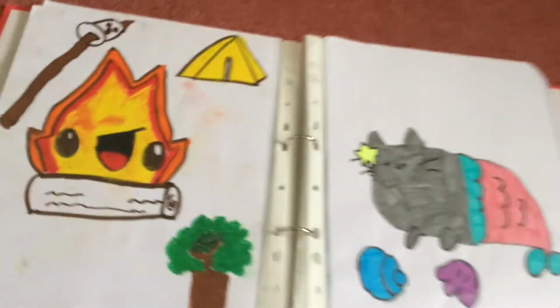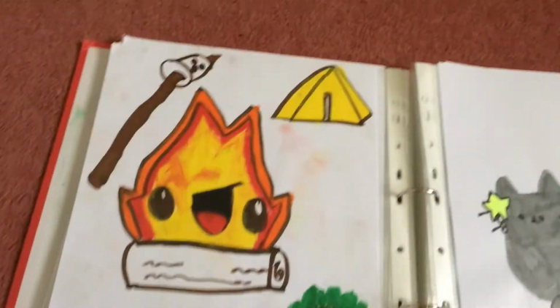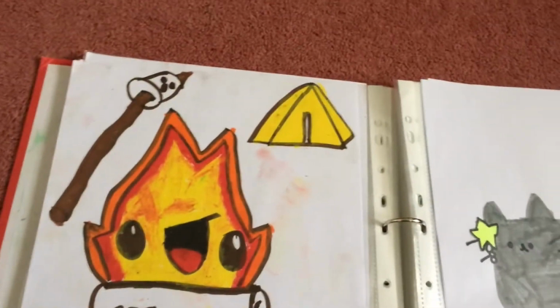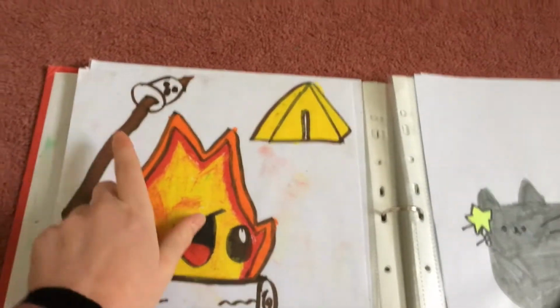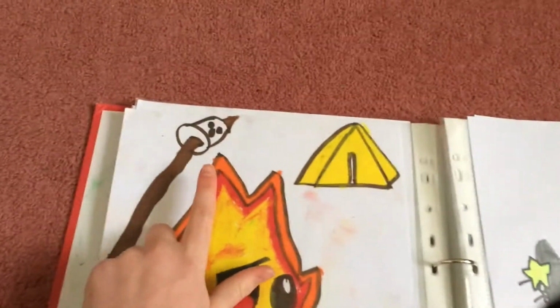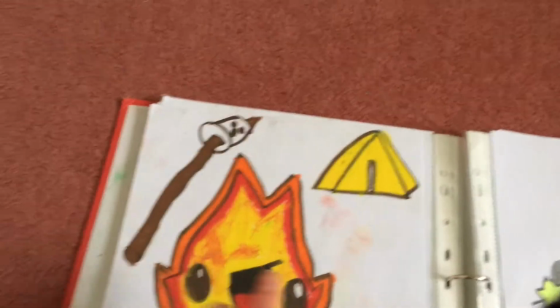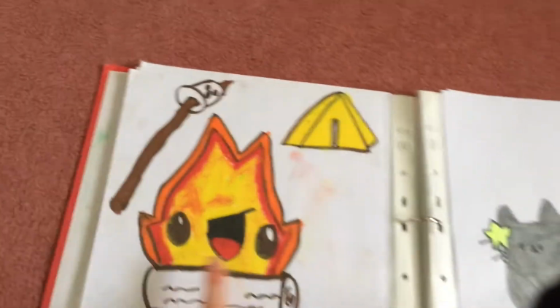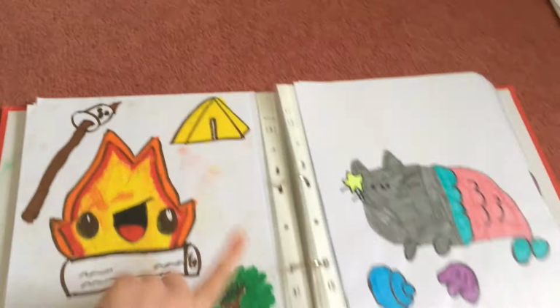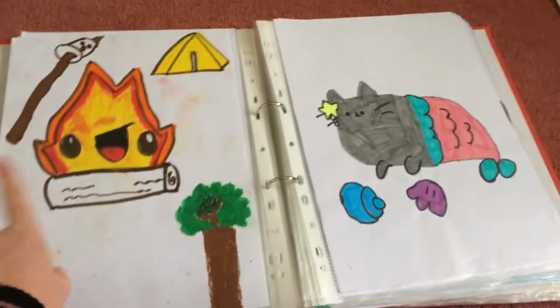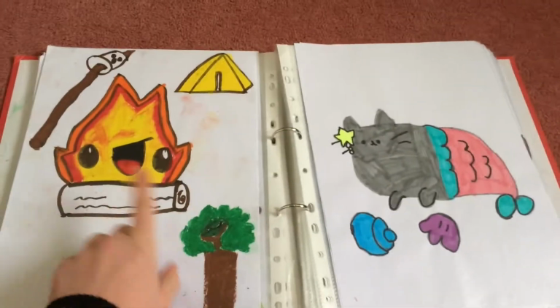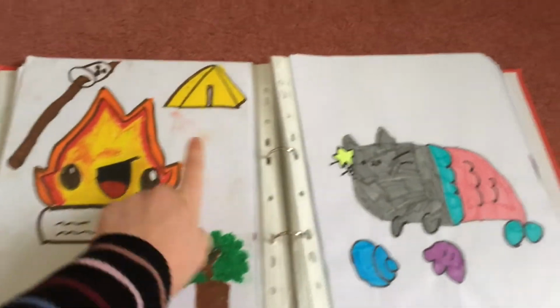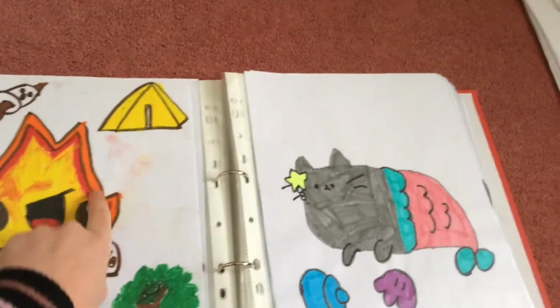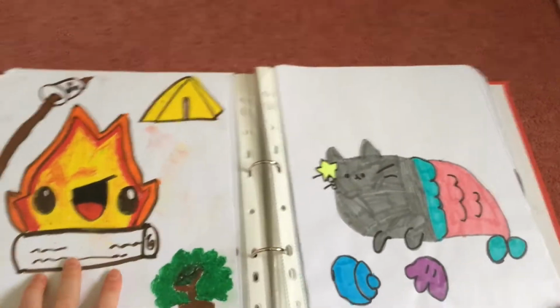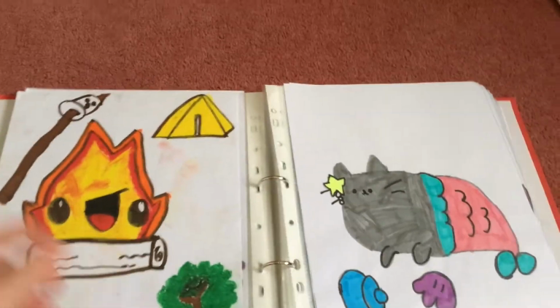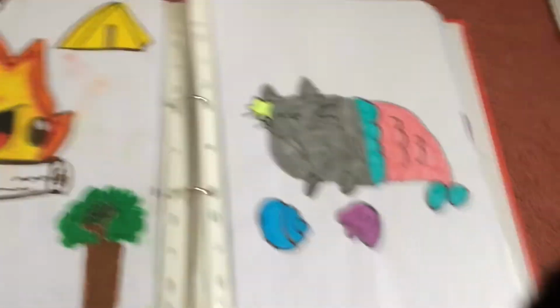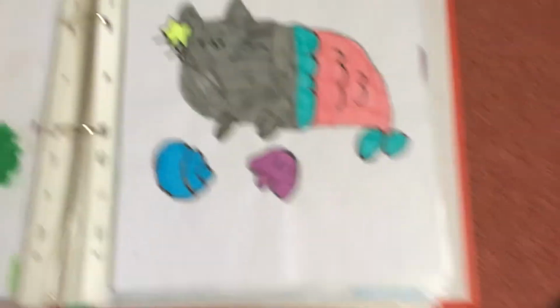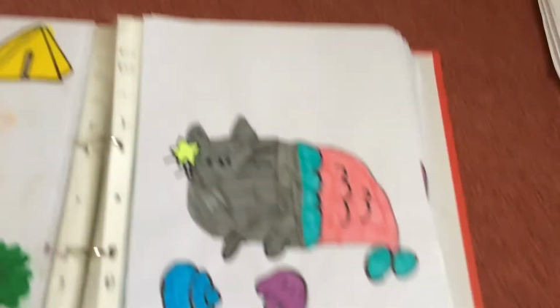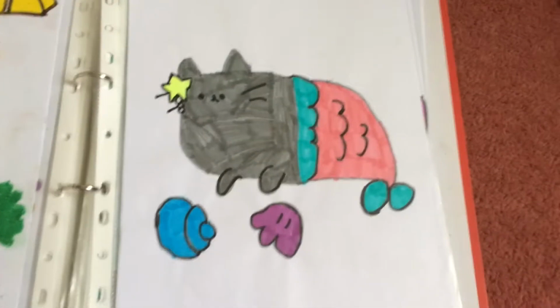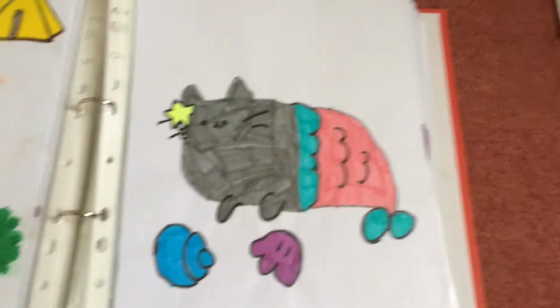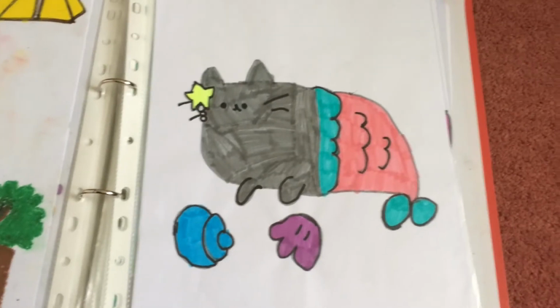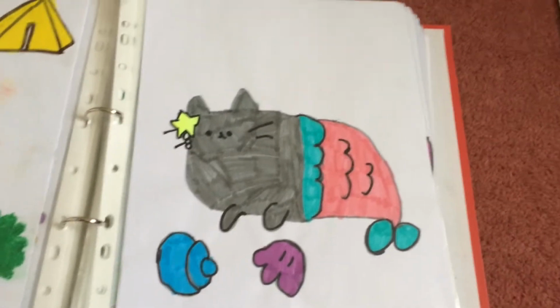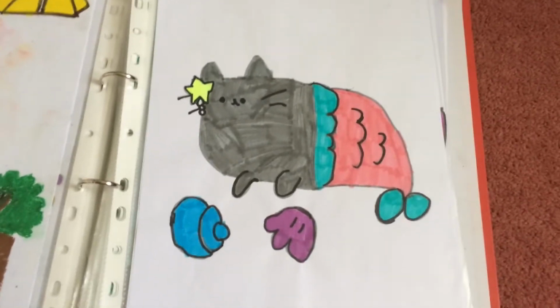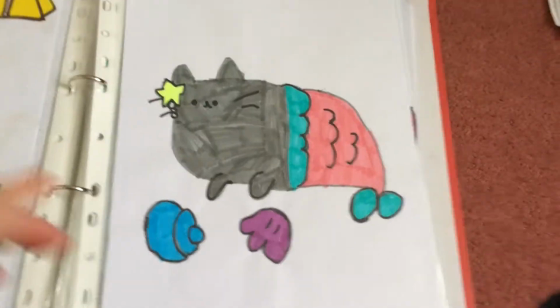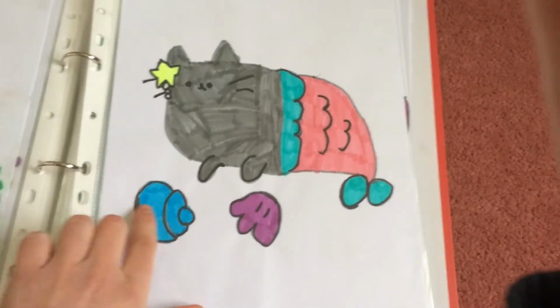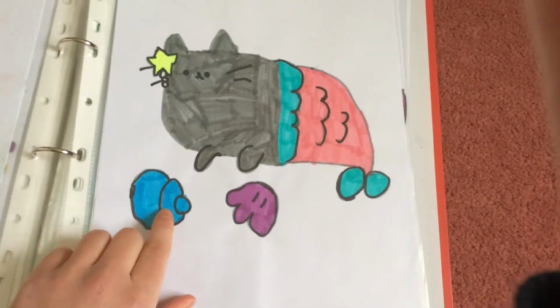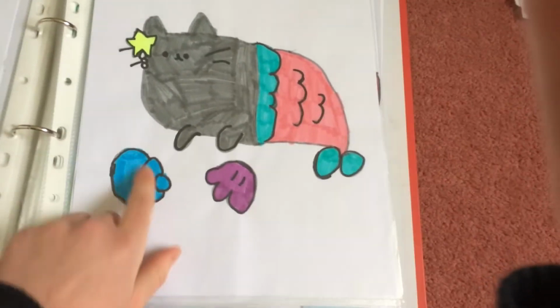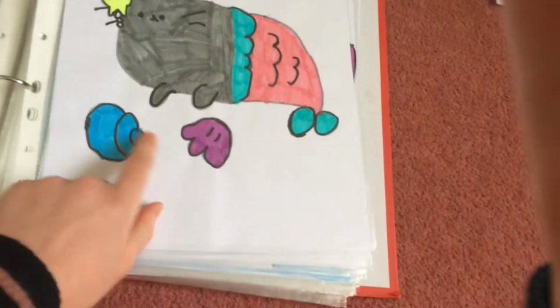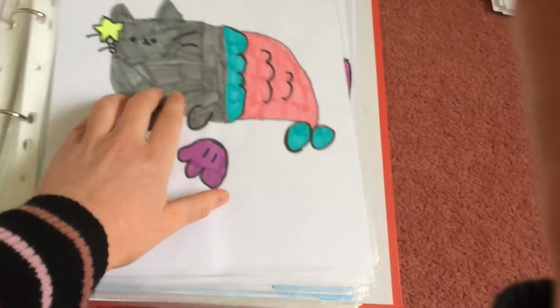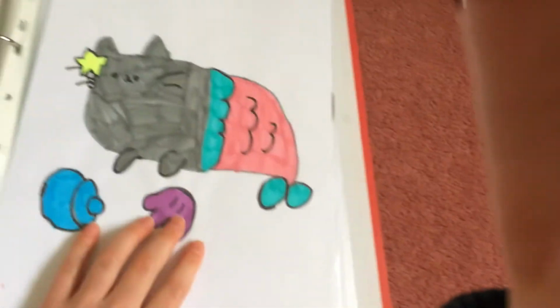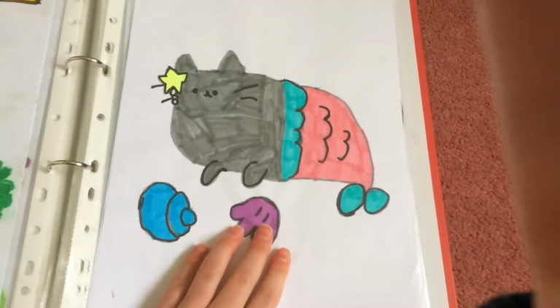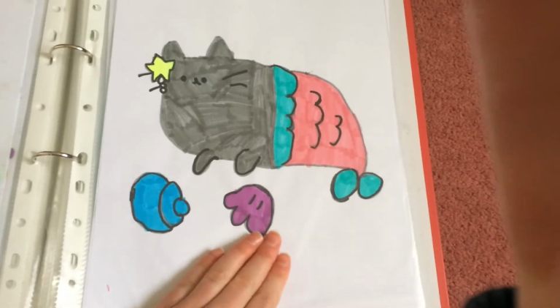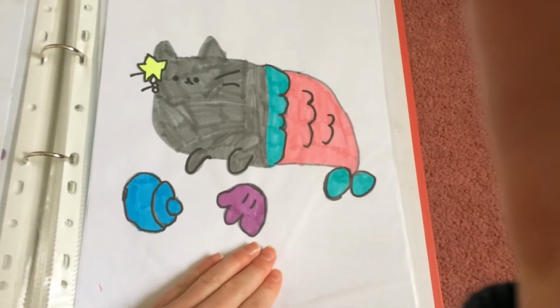Here is a marshmallow roasting on a campfire, which is really cool. And here's a little kitty — I really like the kitty with the seashells, I think it's pretty cool.